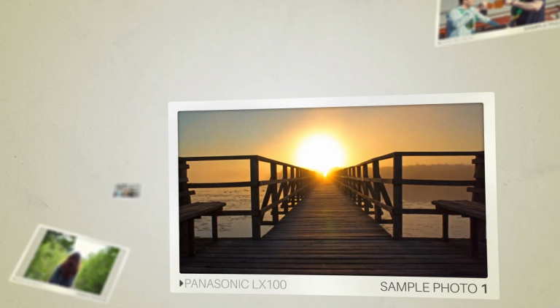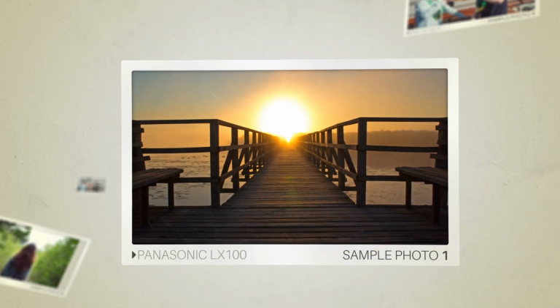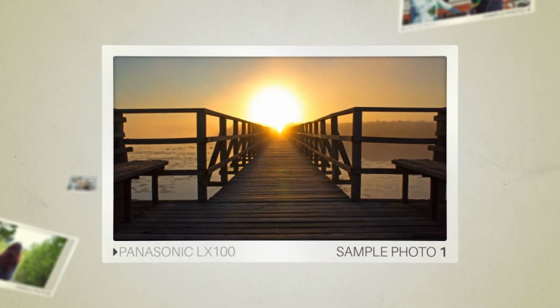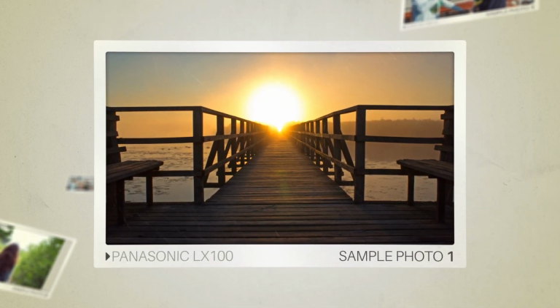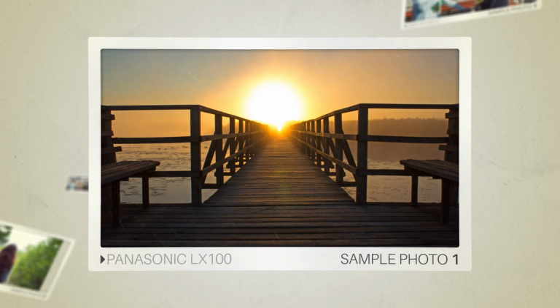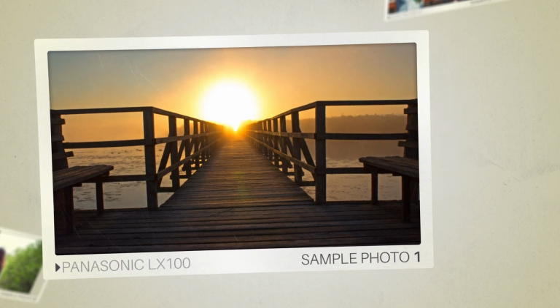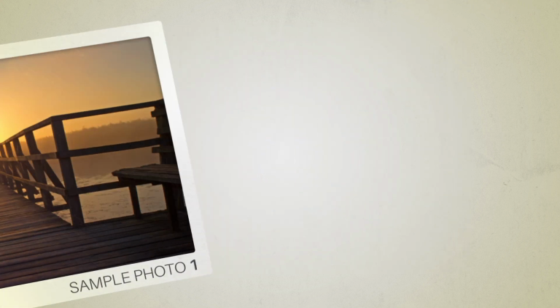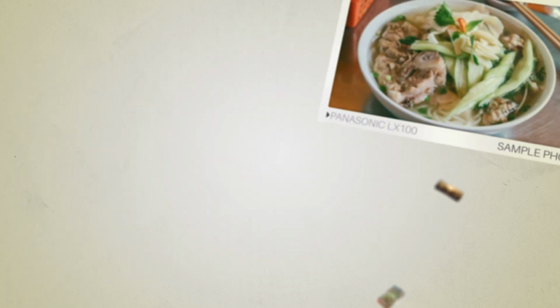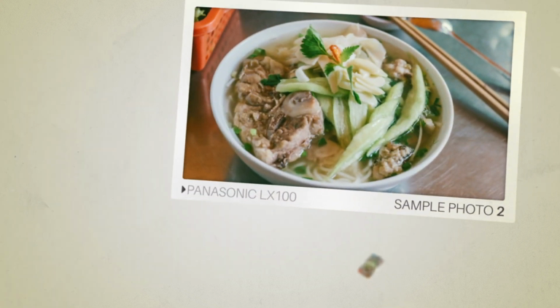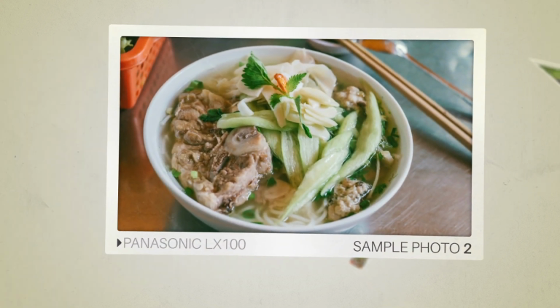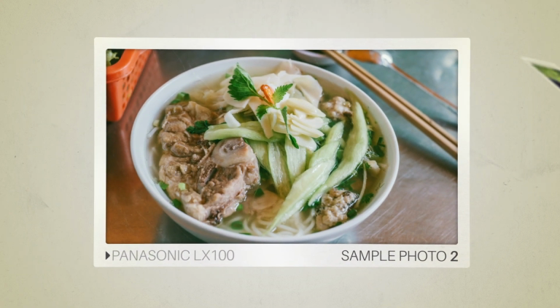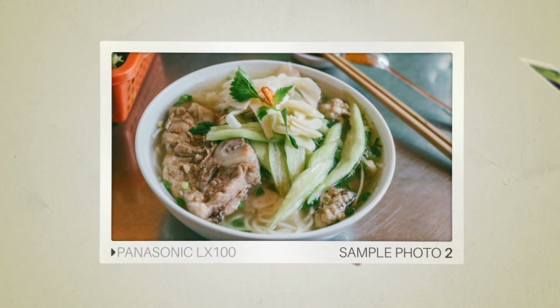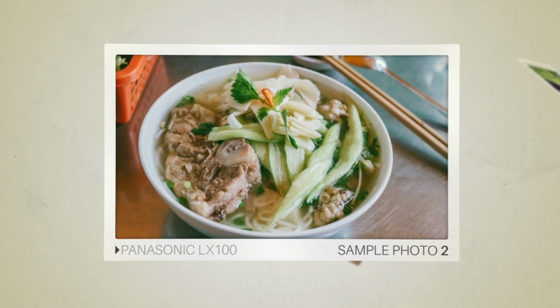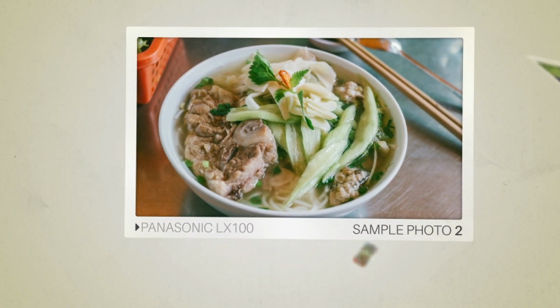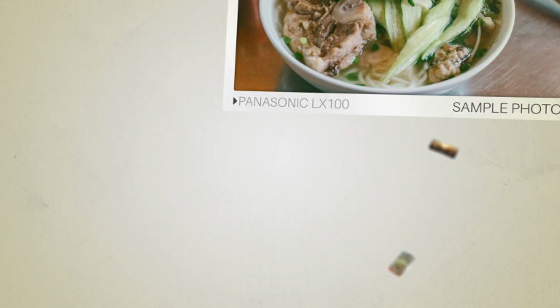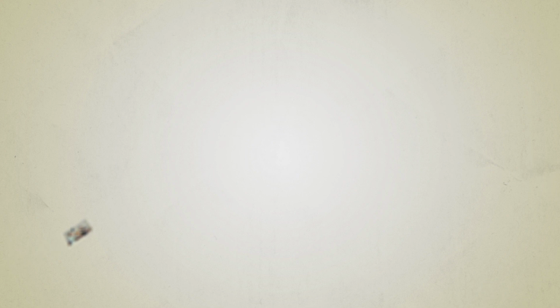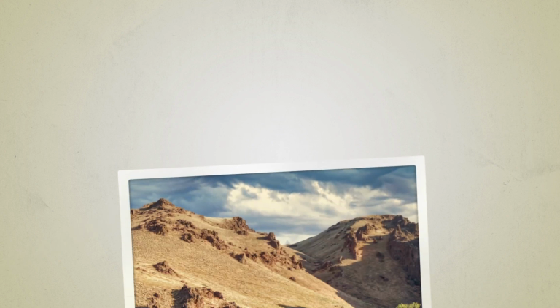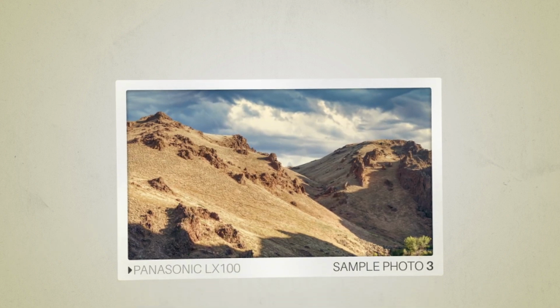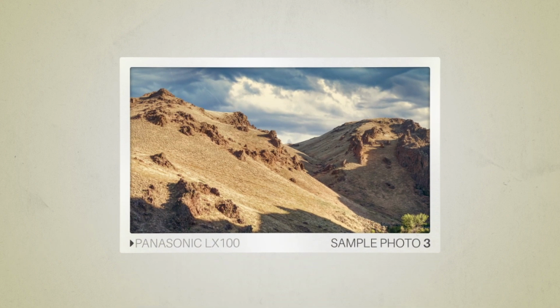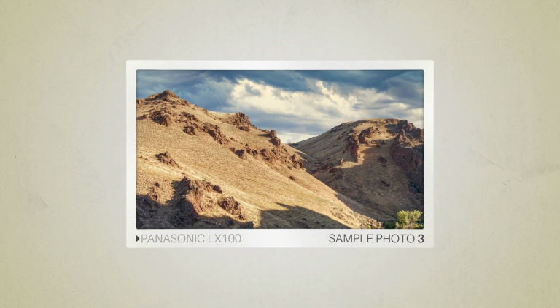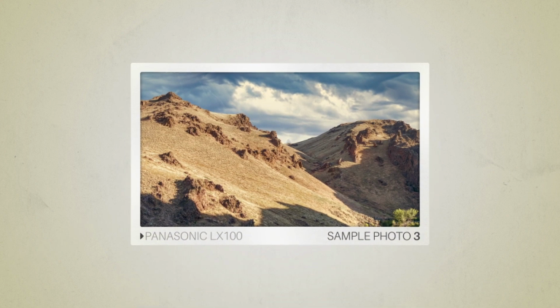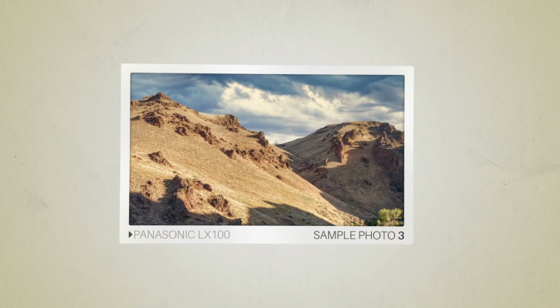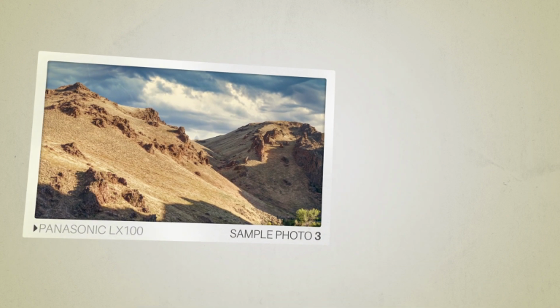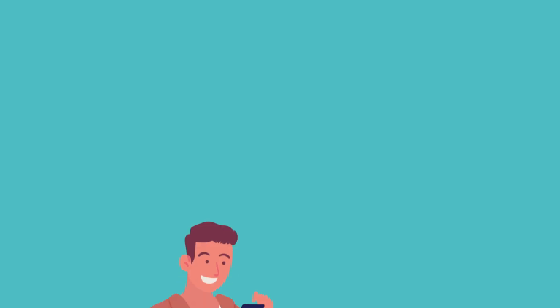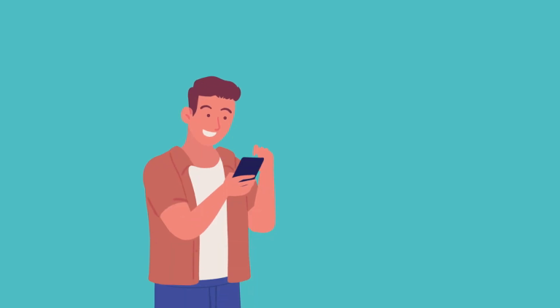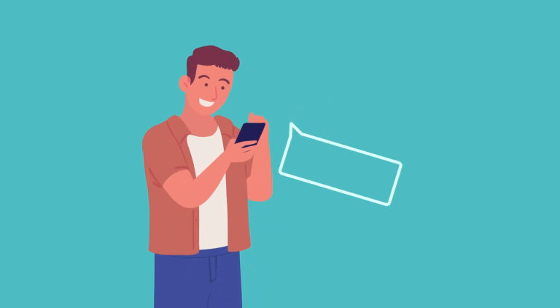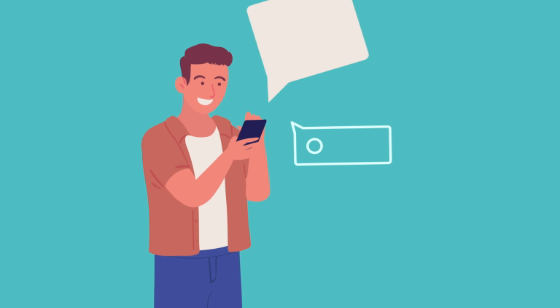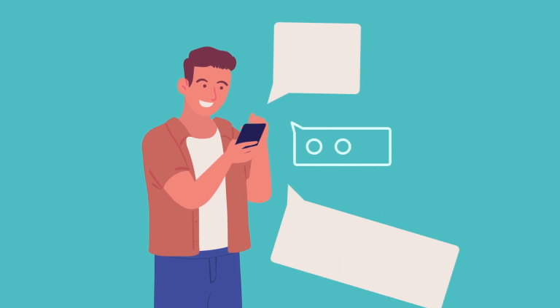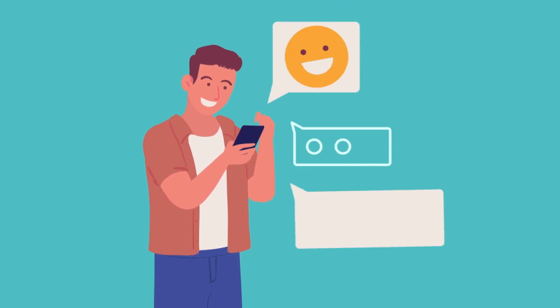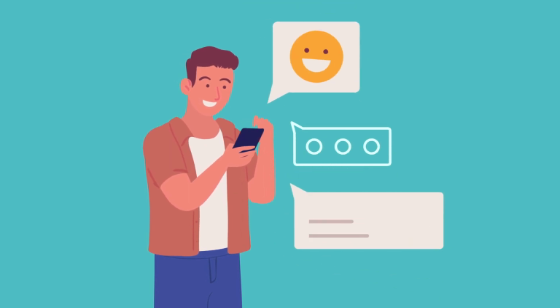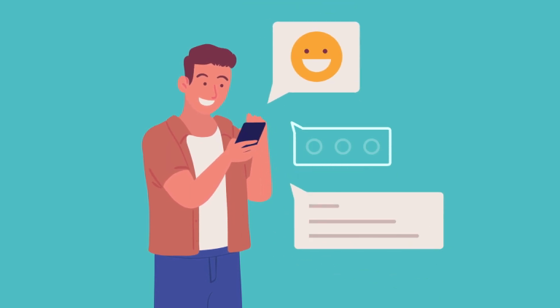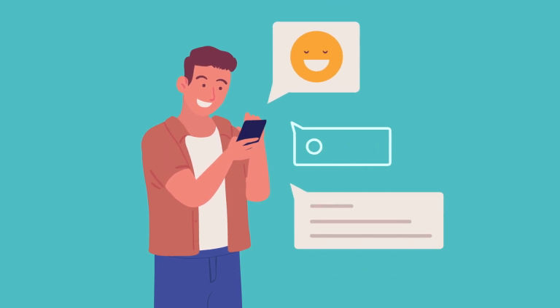And here are some sample photos from the Panasonic LX100. Next, let's take a look at what other users of these cameras have to say about them.